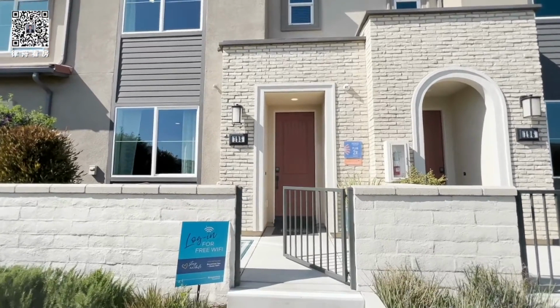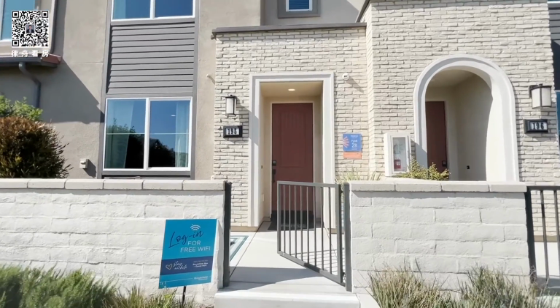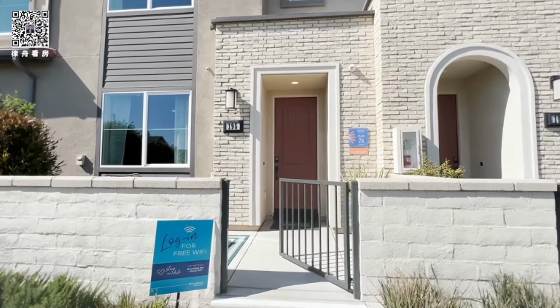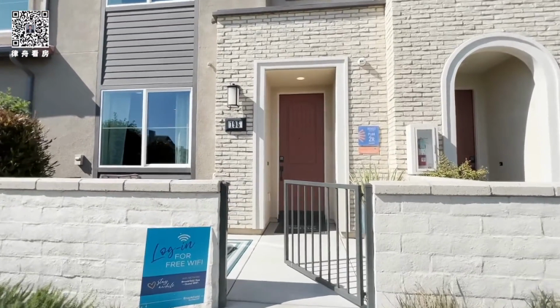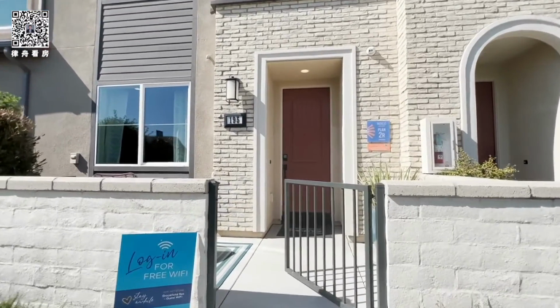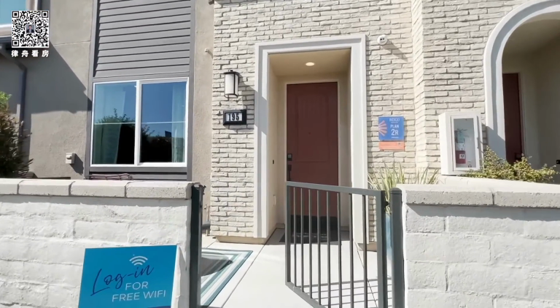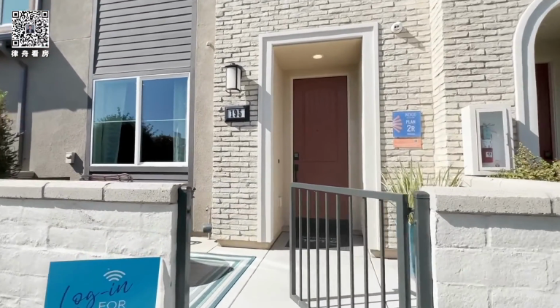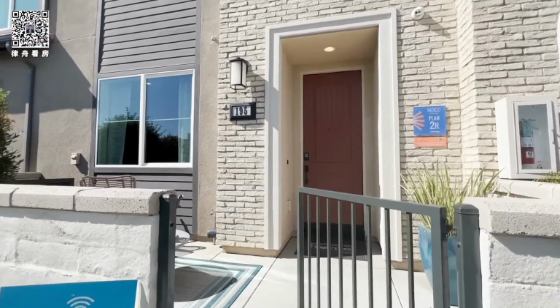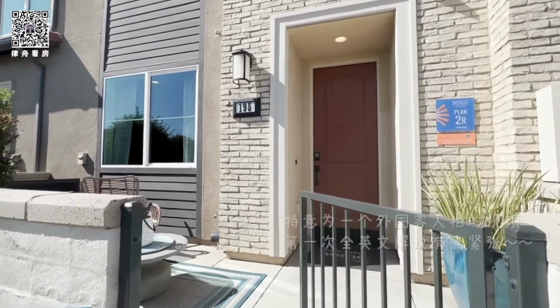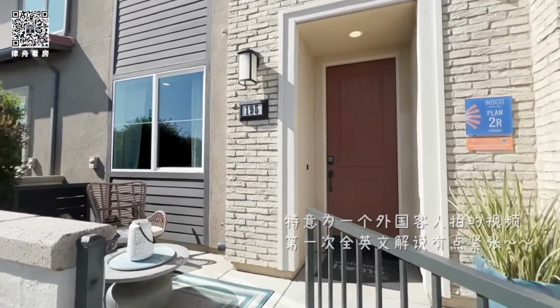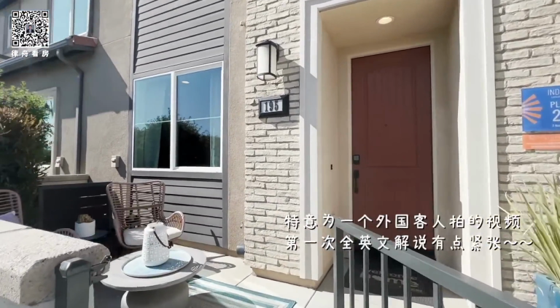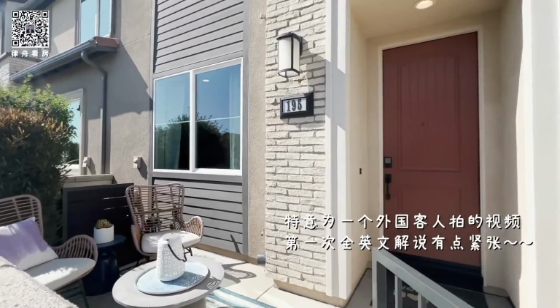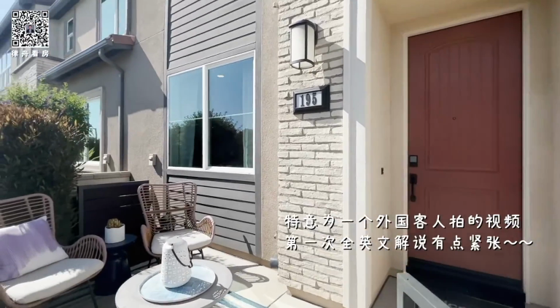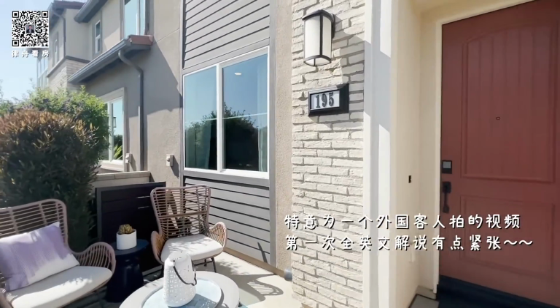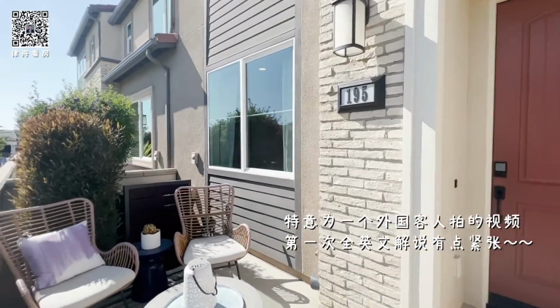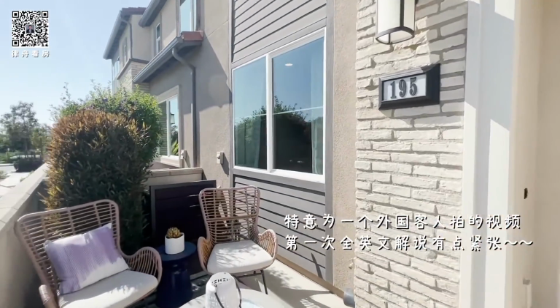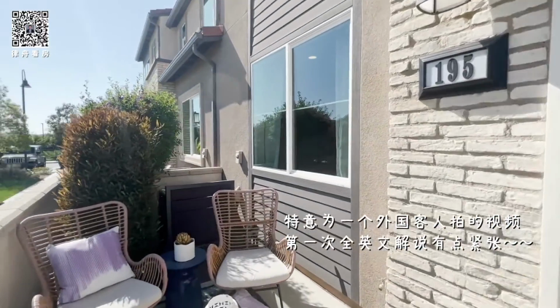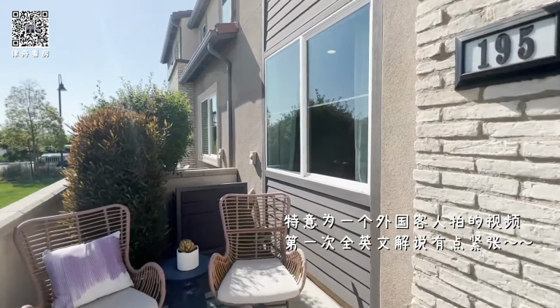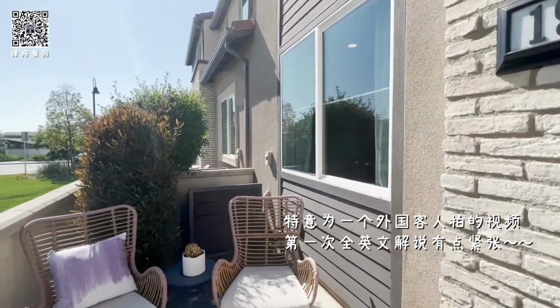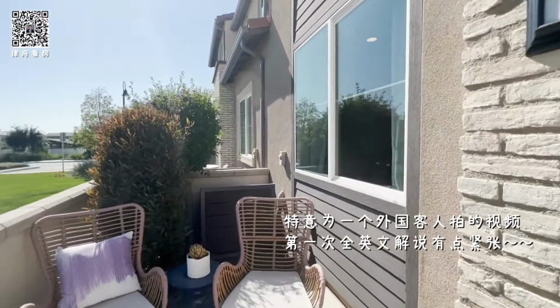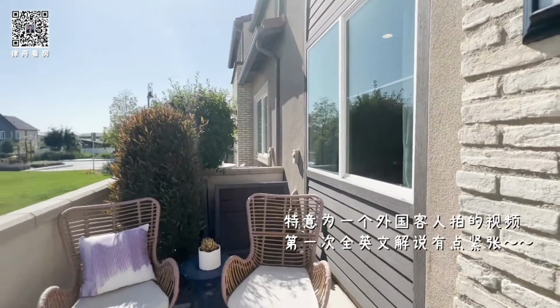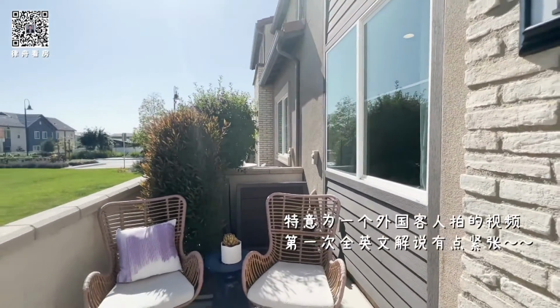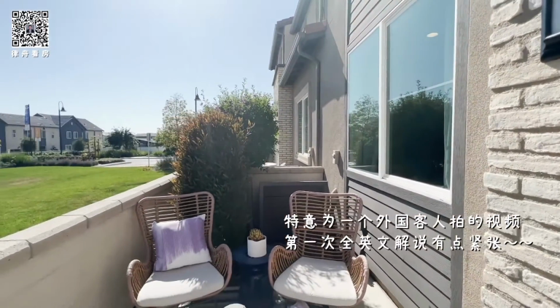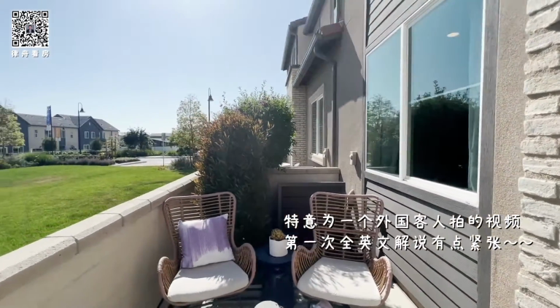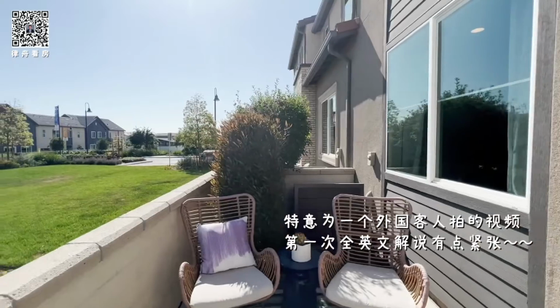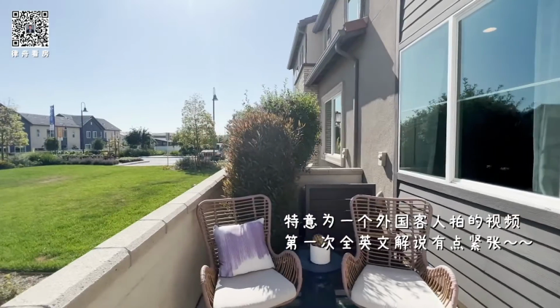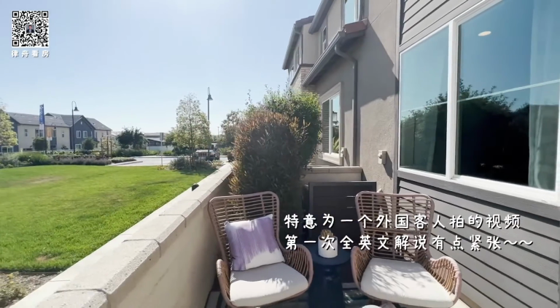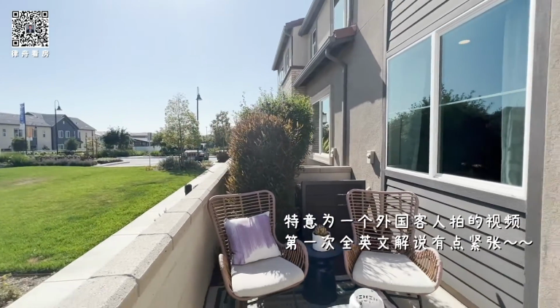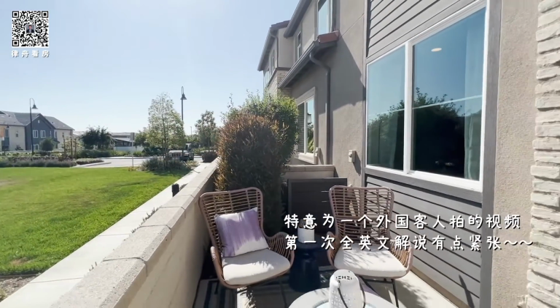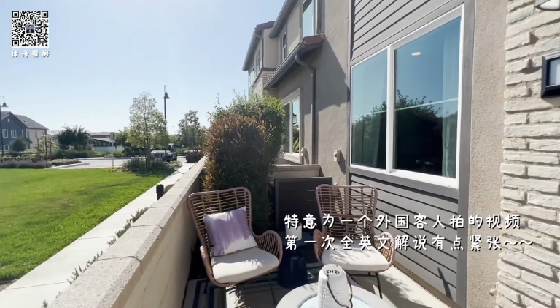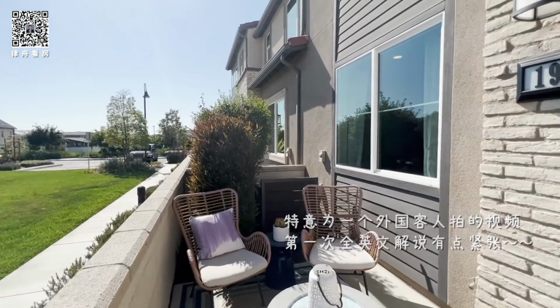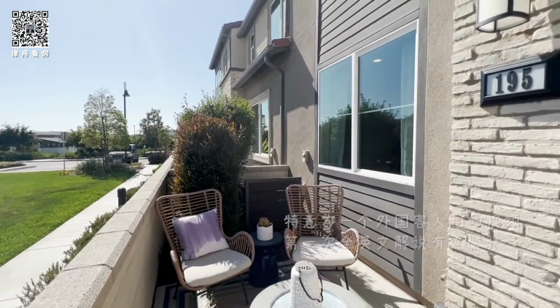Actually Ricardo, this video is dedicated to you because I rarely do English videos. So I'm a little bit nervous, please bear with me. I'm trying to do my best.